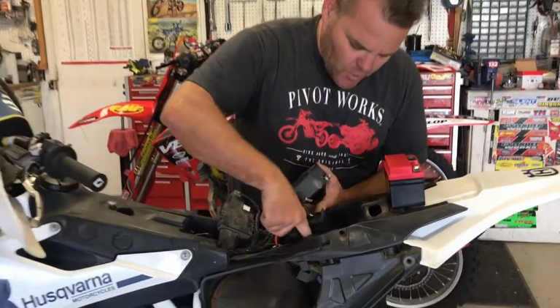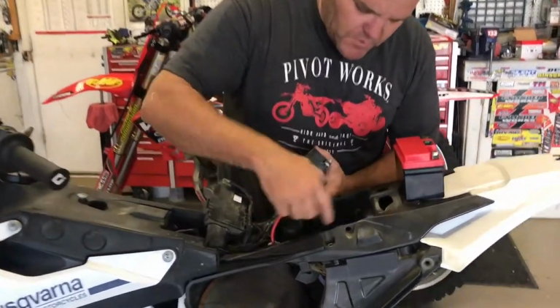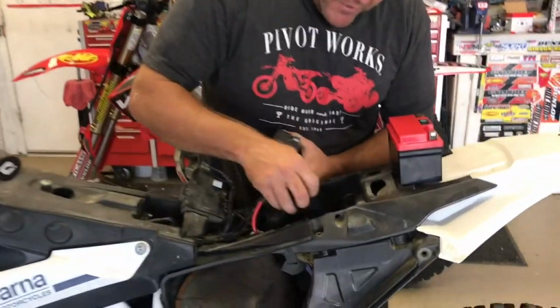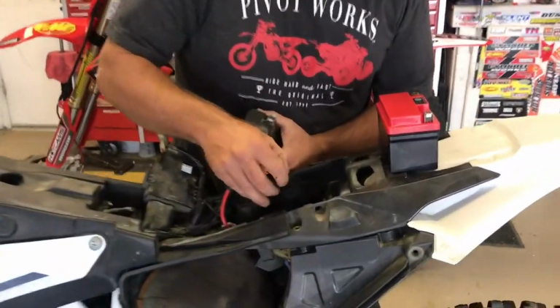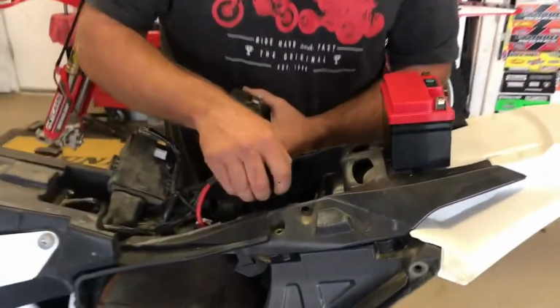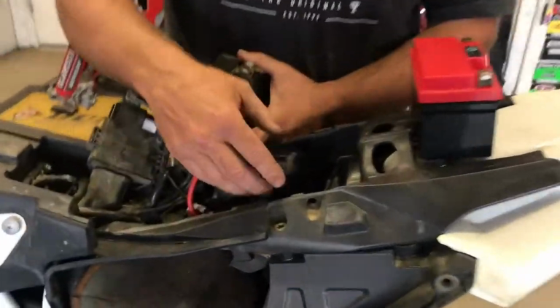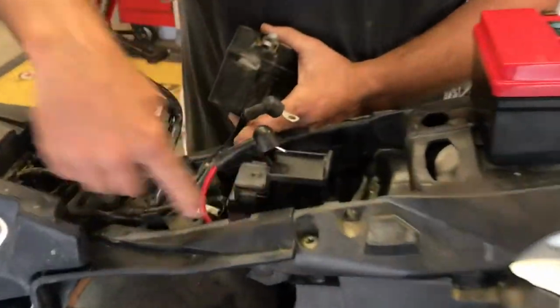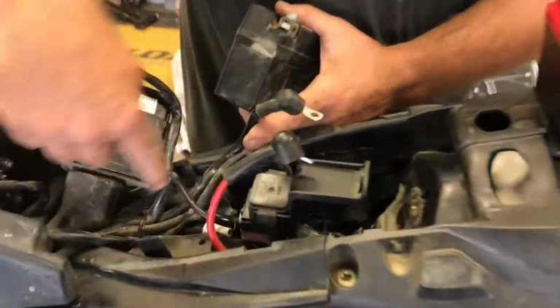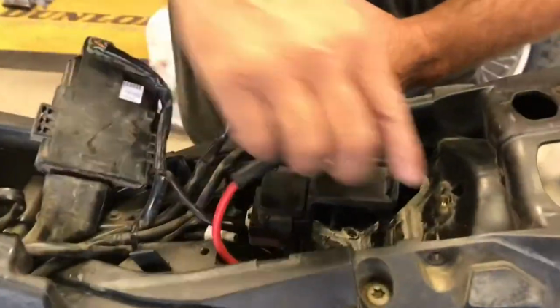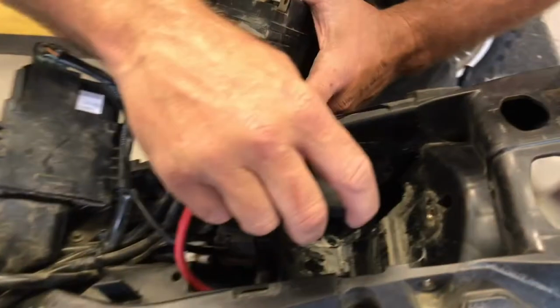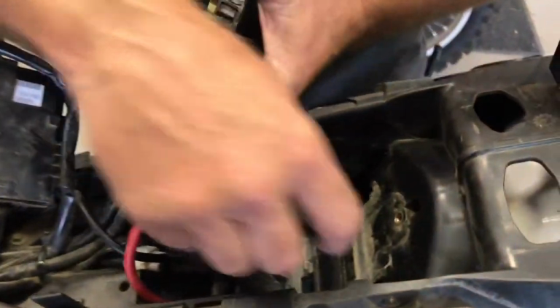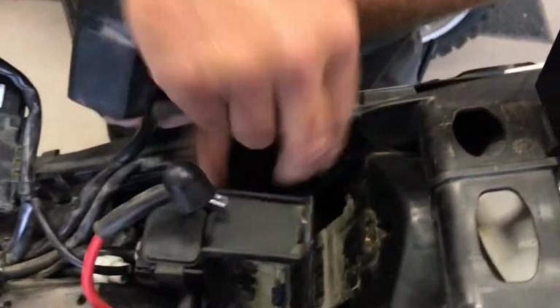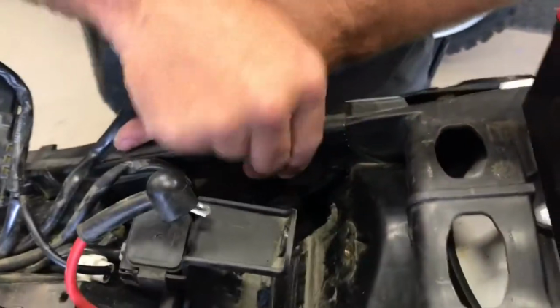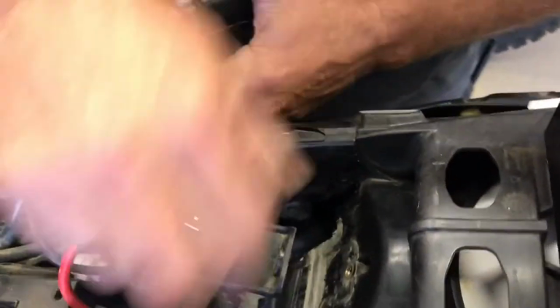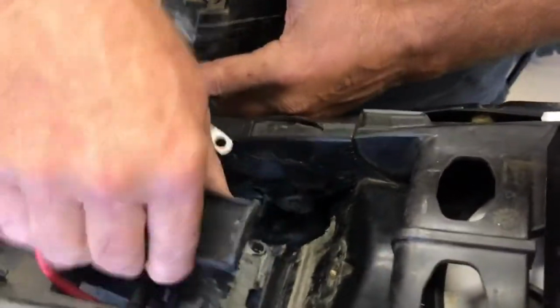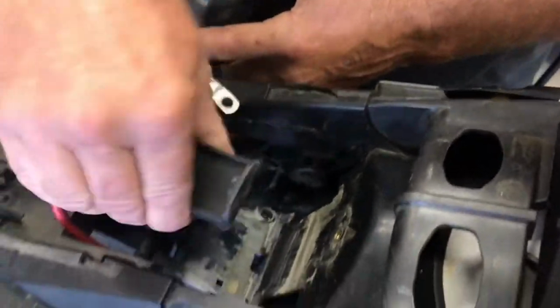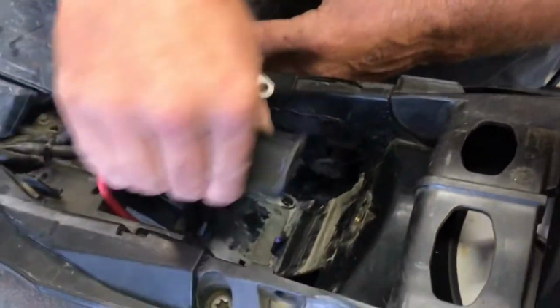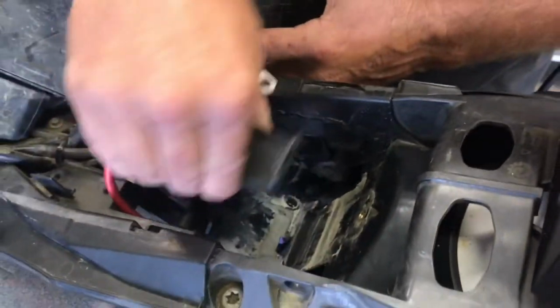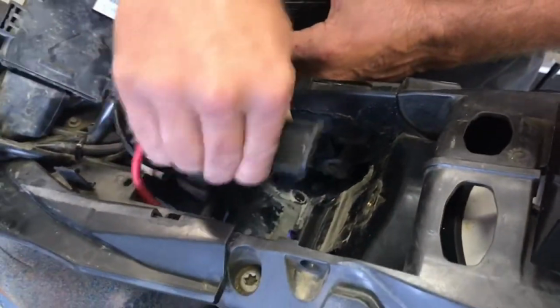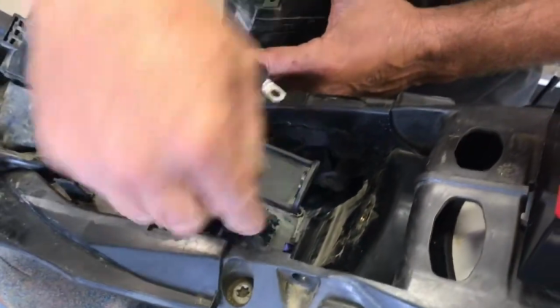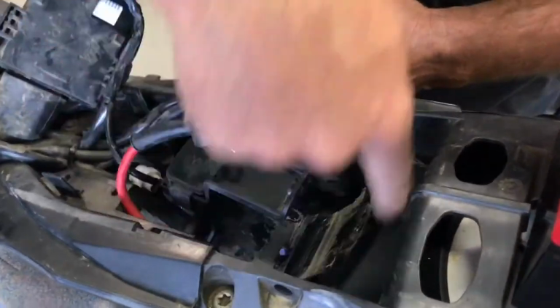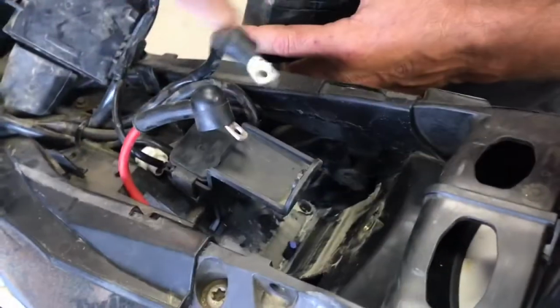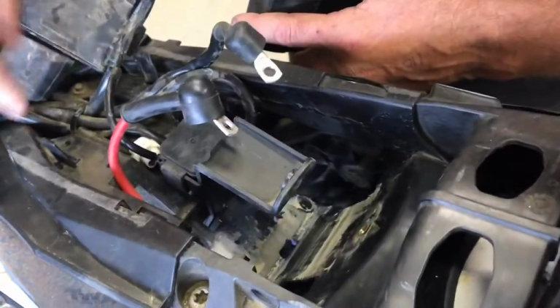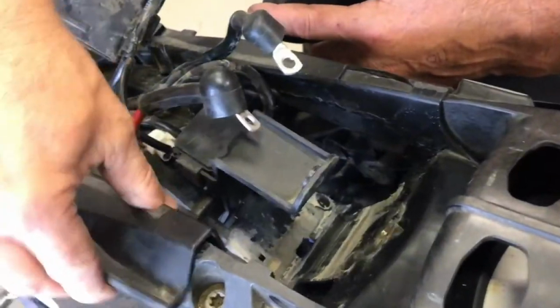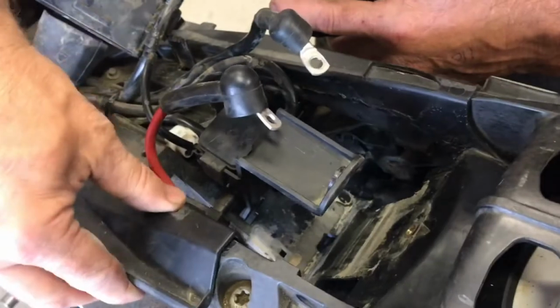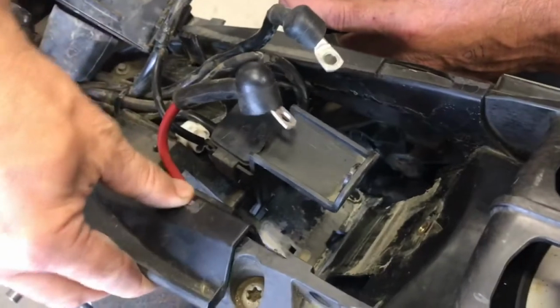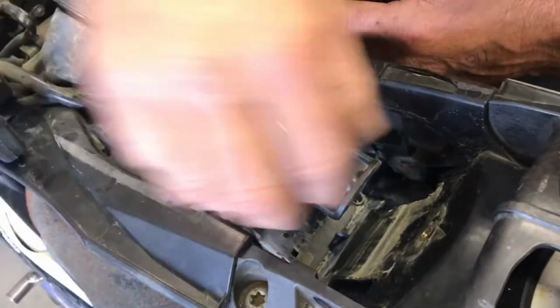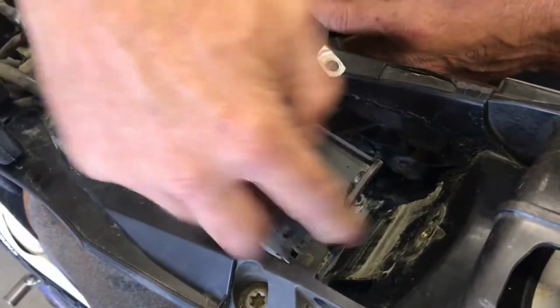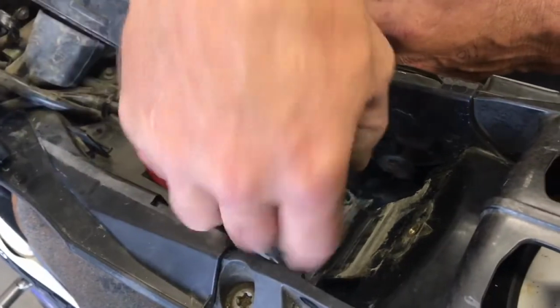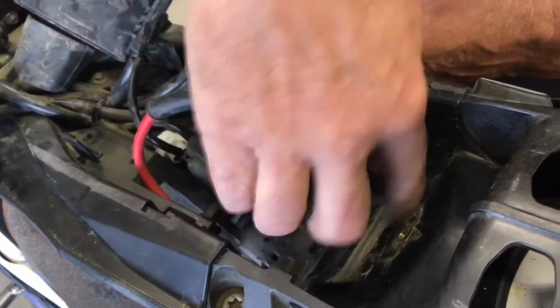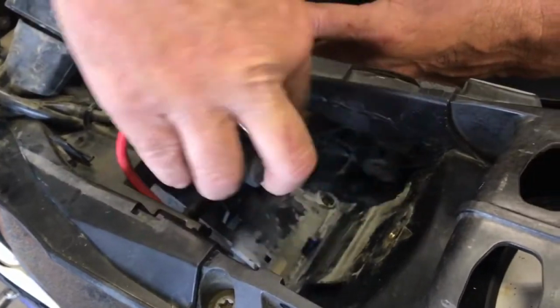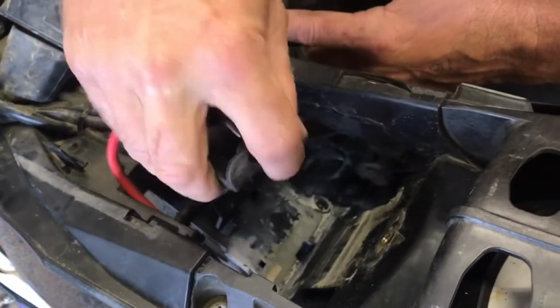We've cut open this battery box, so without having to buy a new tray — this tray is a separate, complete piece, as you can see it right here. You can buy this piece off an 18 model, or we've actually cut it open.